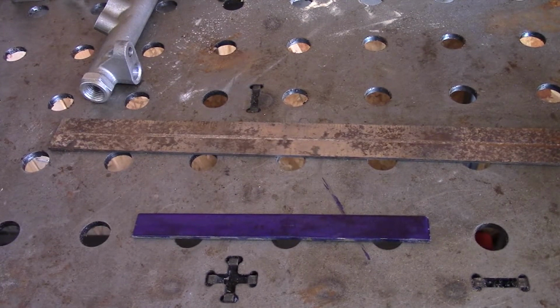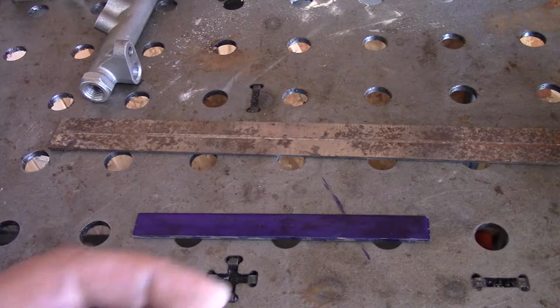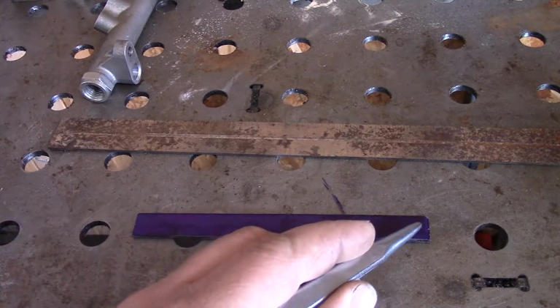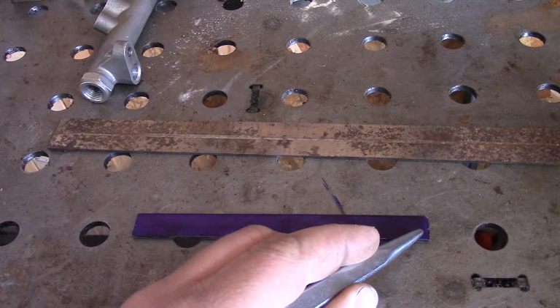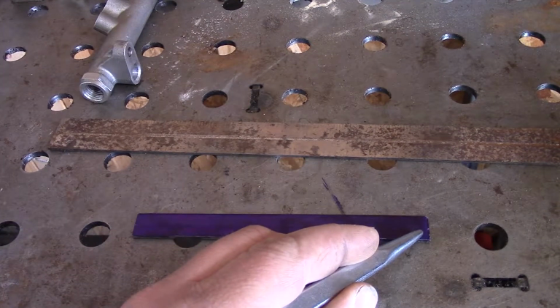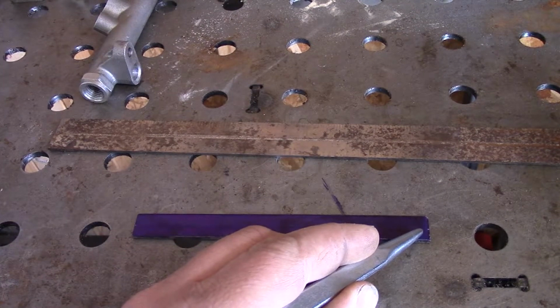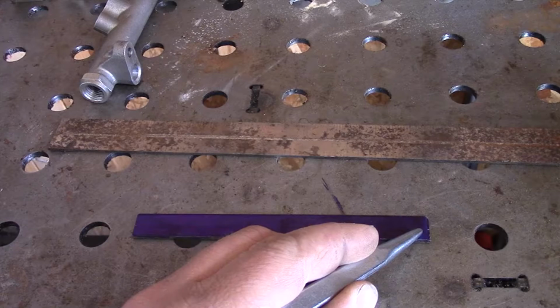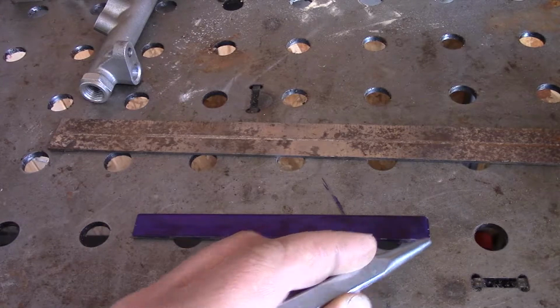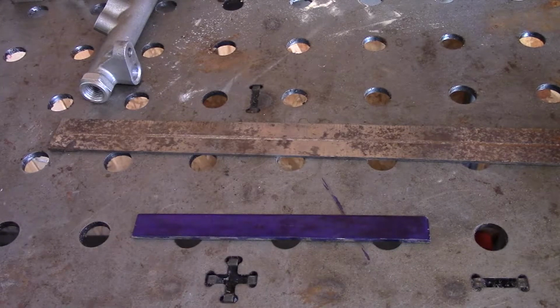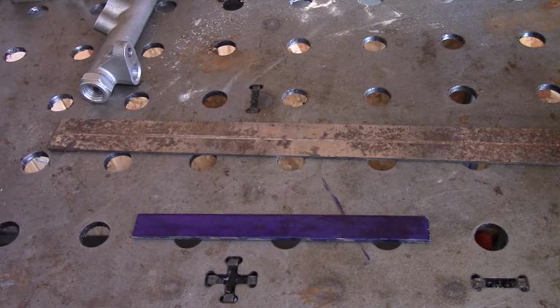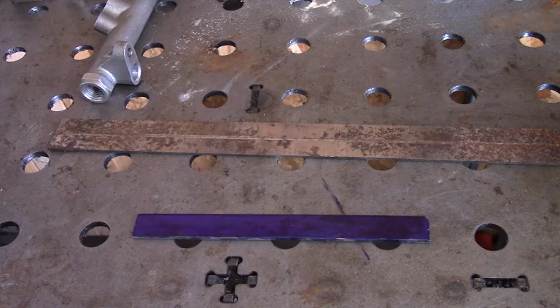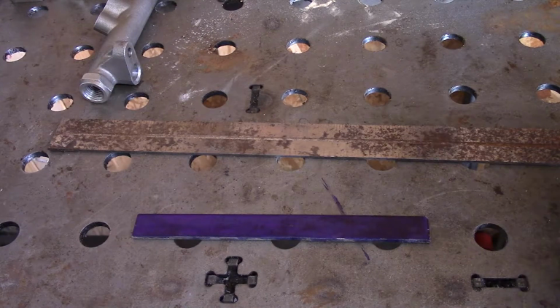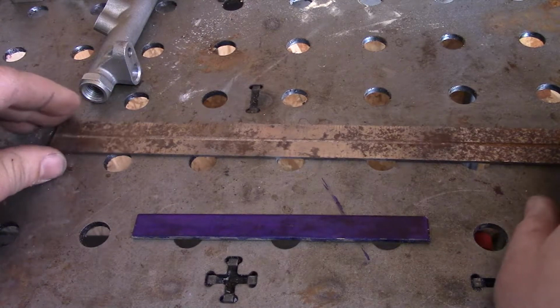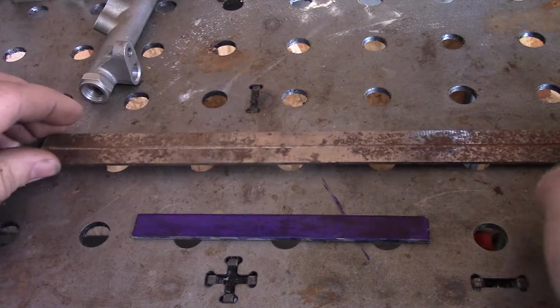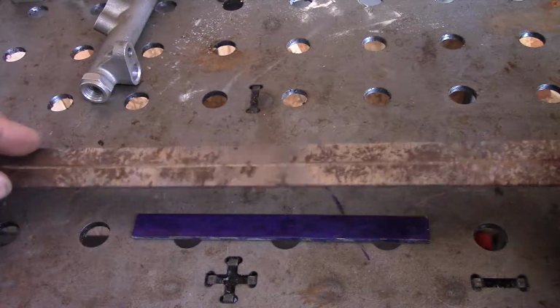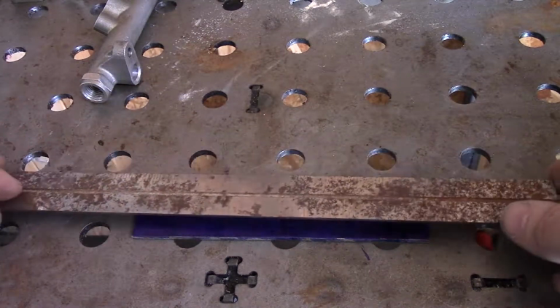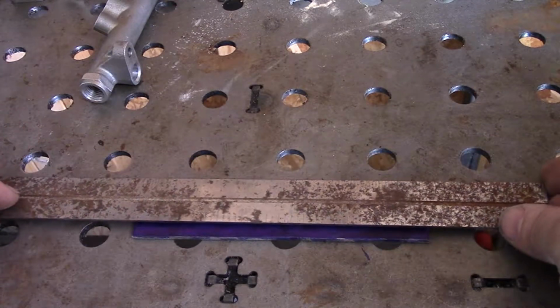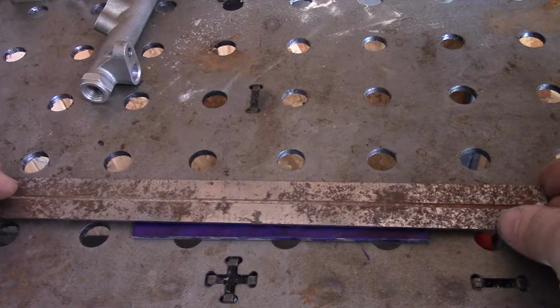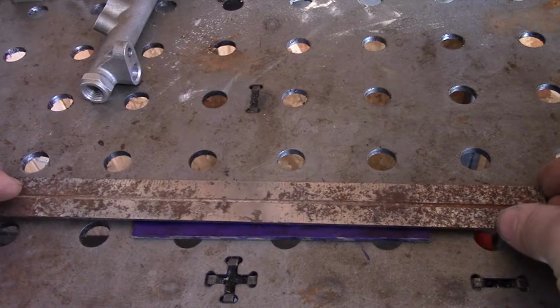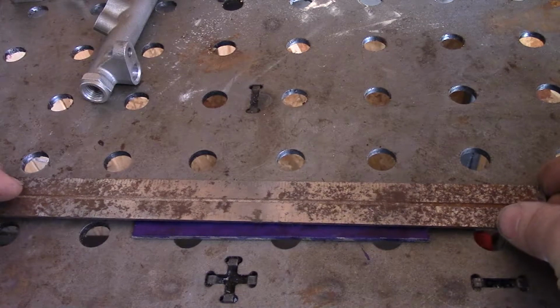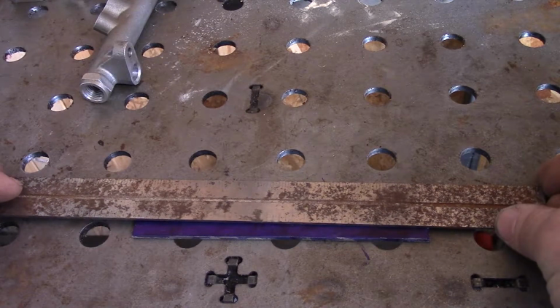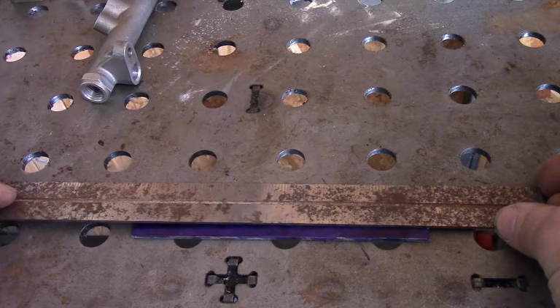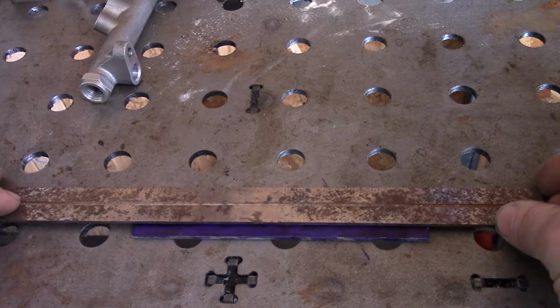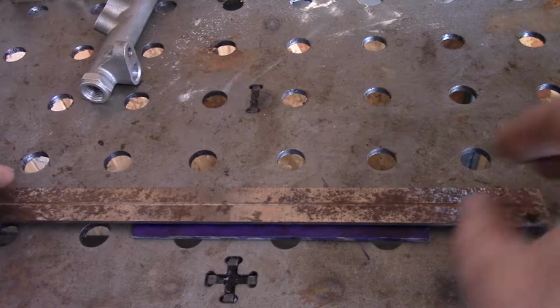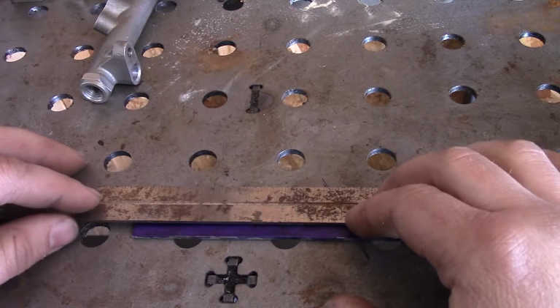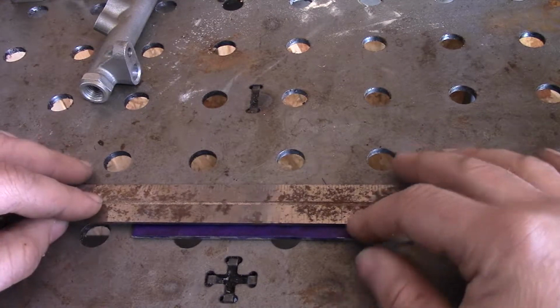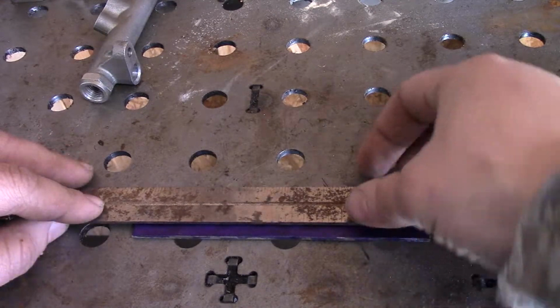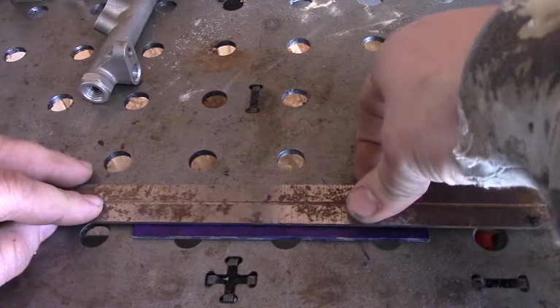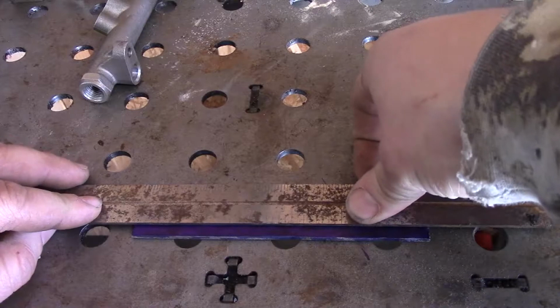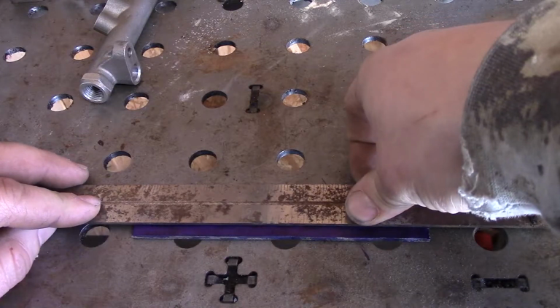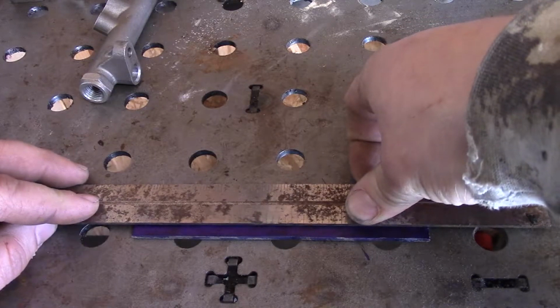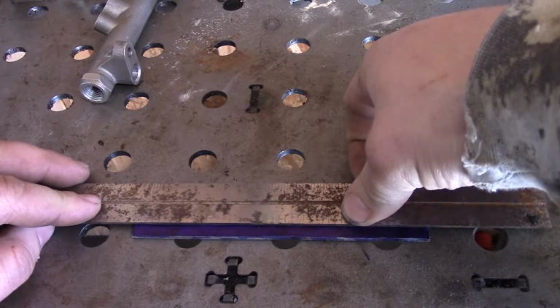Alright, so what I did was added one more mark to this plate the same way that I just showed you. So now what I'm going to do is line them up with the straight edge — if I can, it's kind of hard.